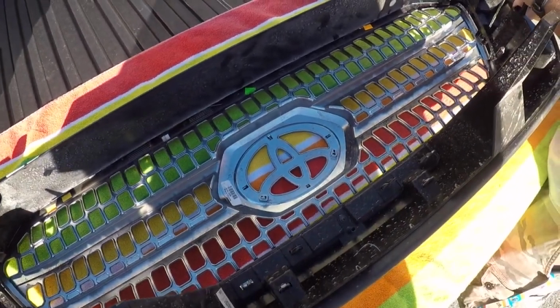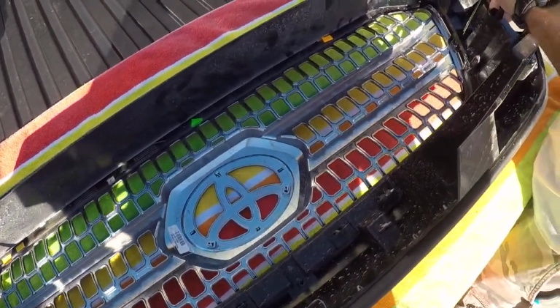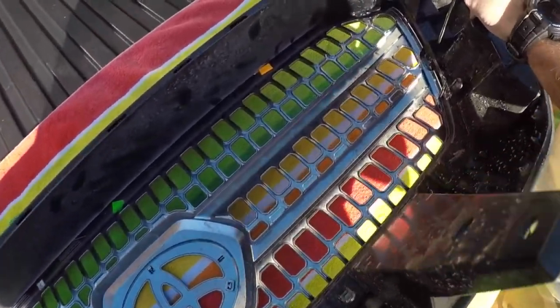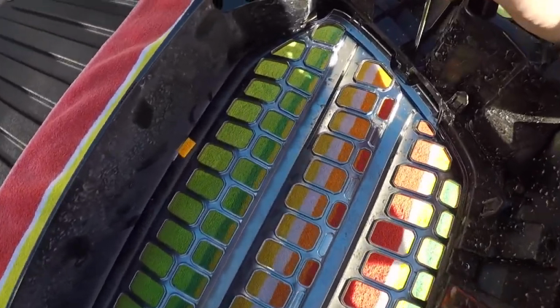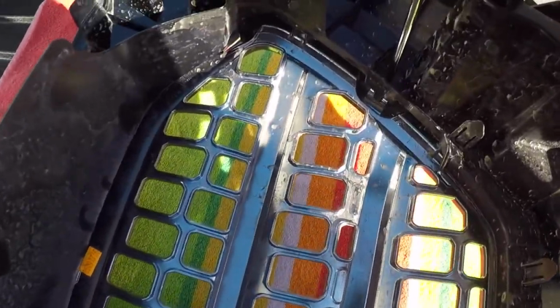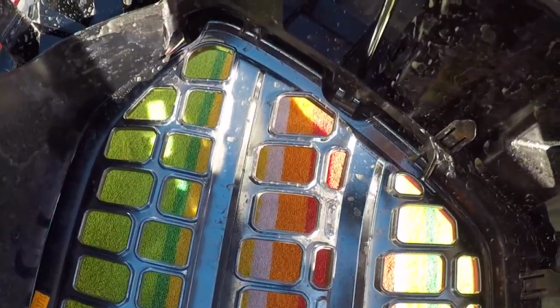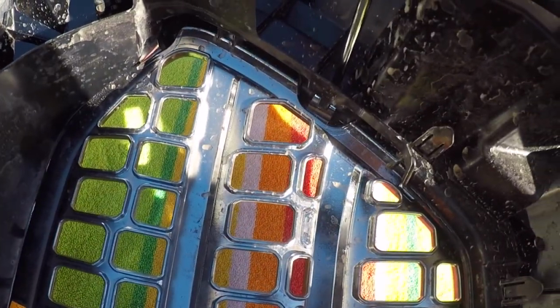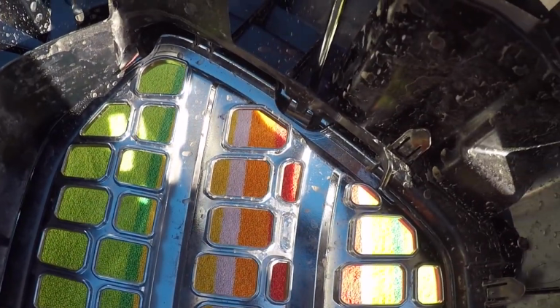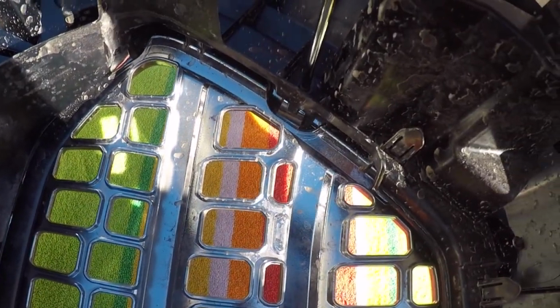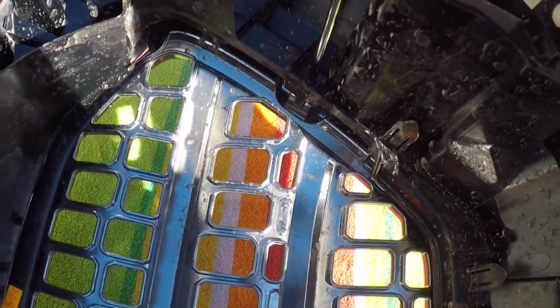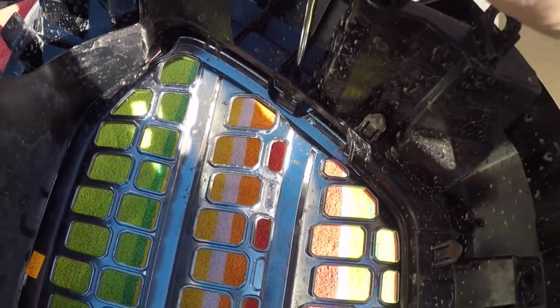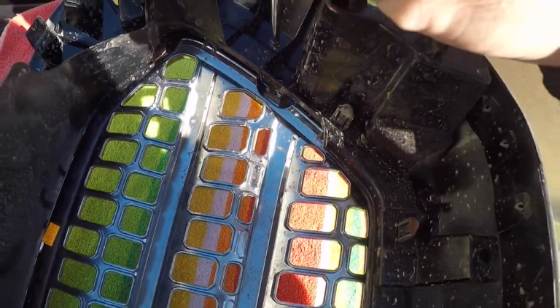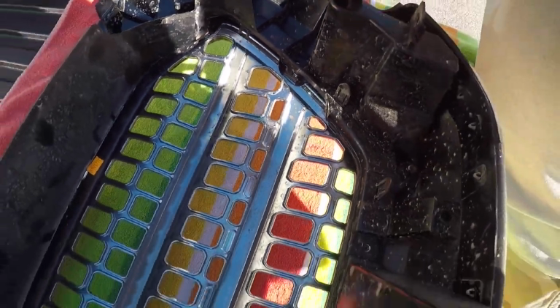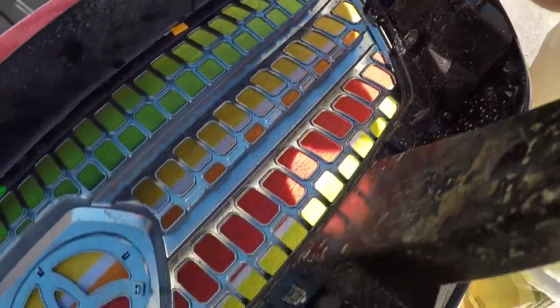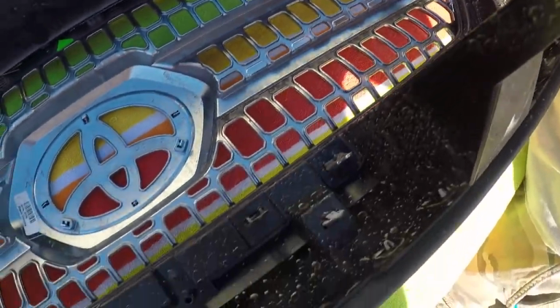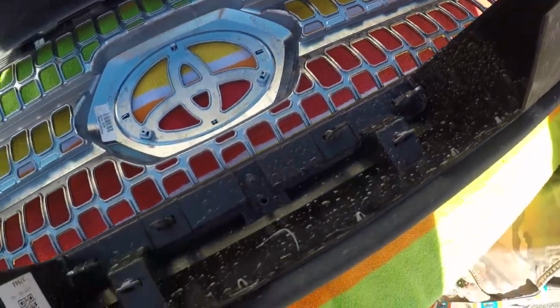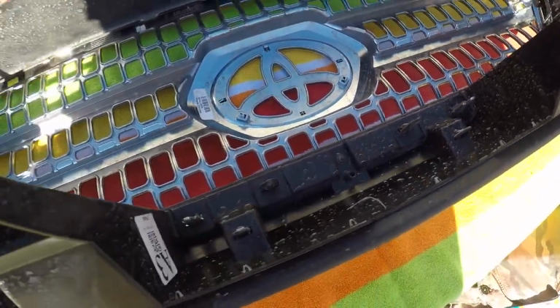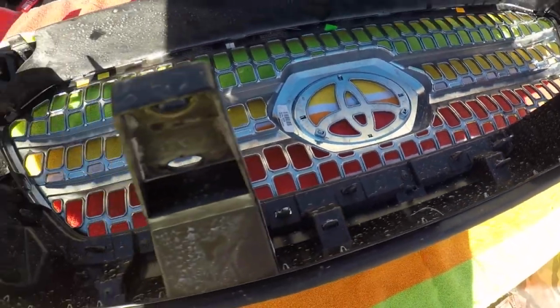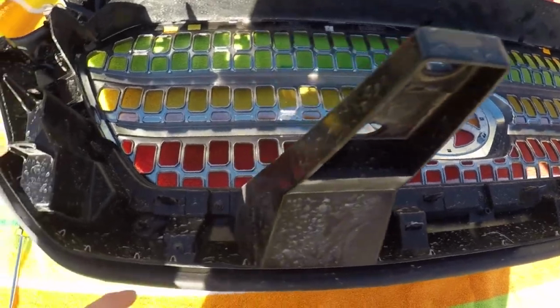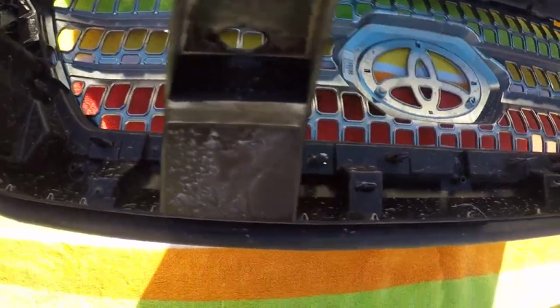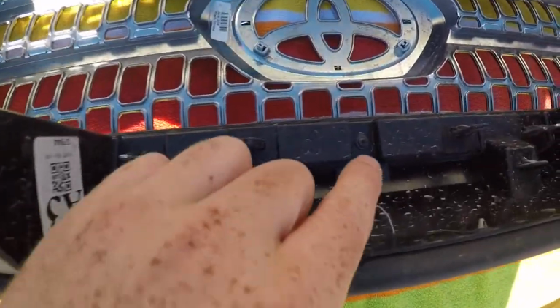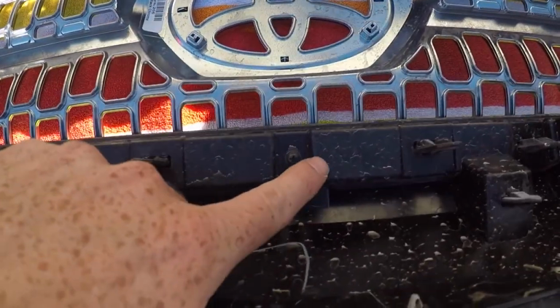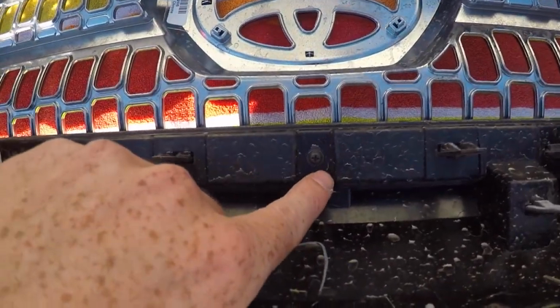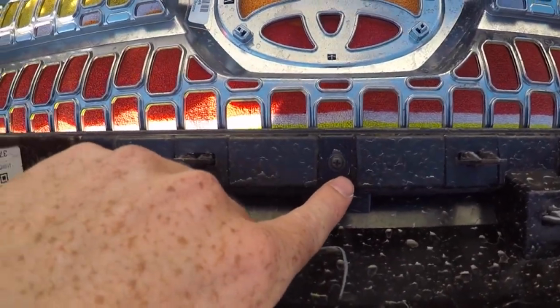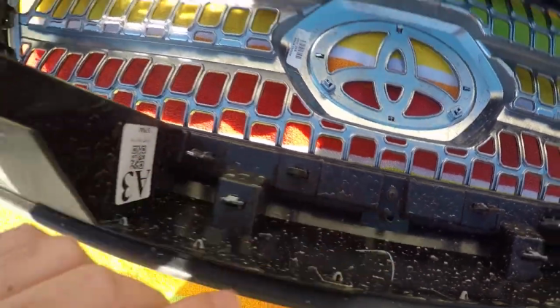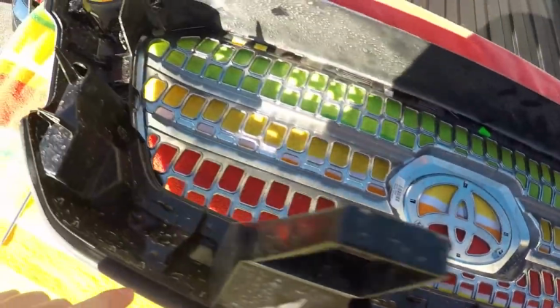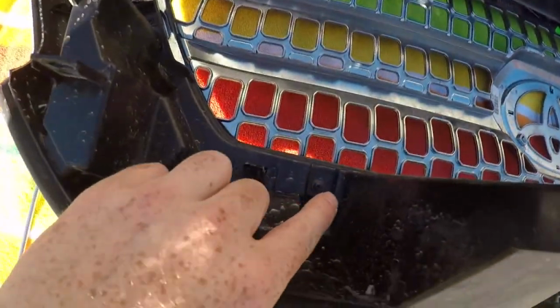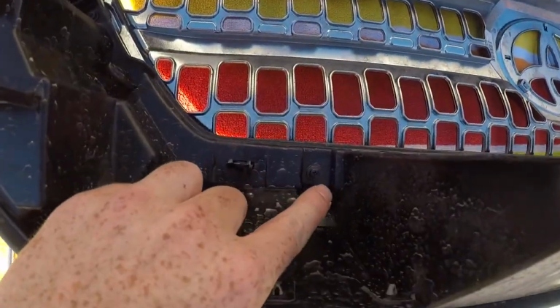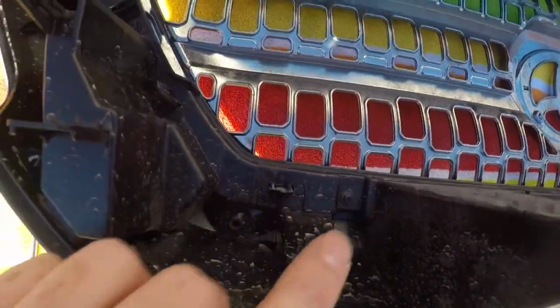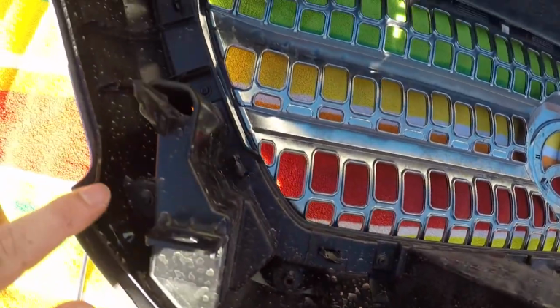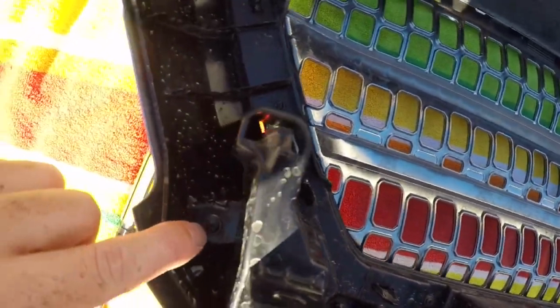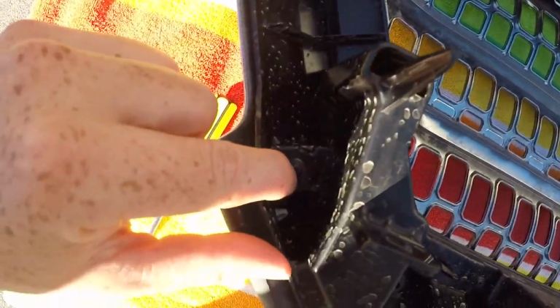Once you have the grille off, there are these tiny little screws that you need to unscrew — it's like 10 to 15 or something like that, but they're all down here. You can just see them. Just unscrew all of them.